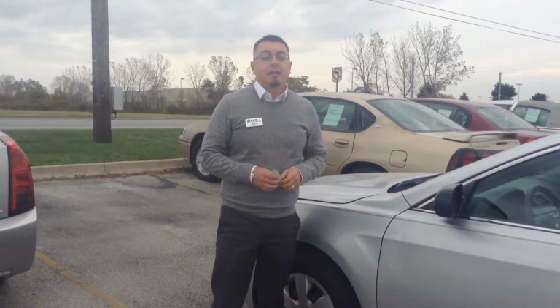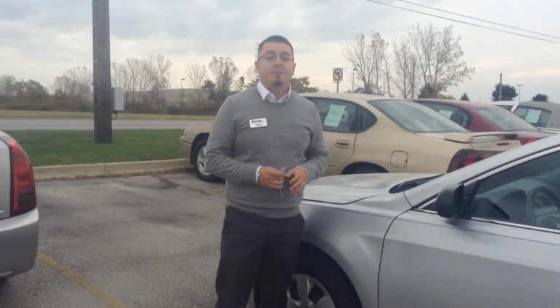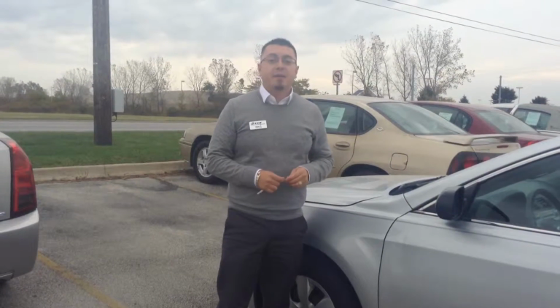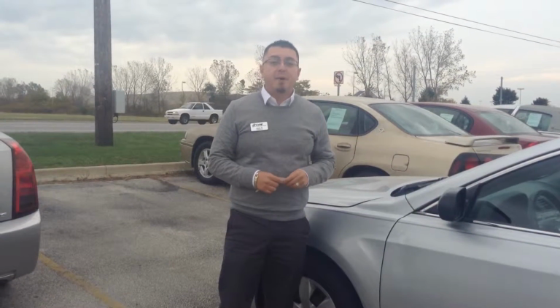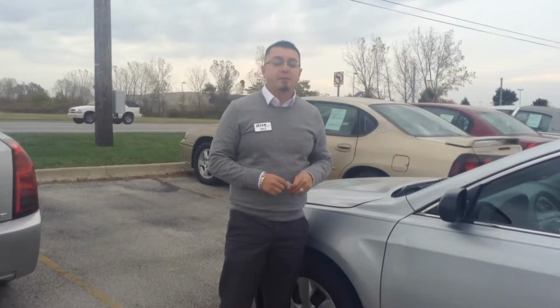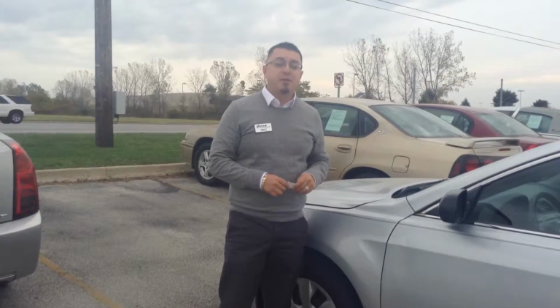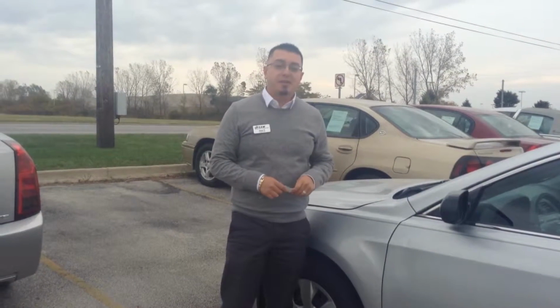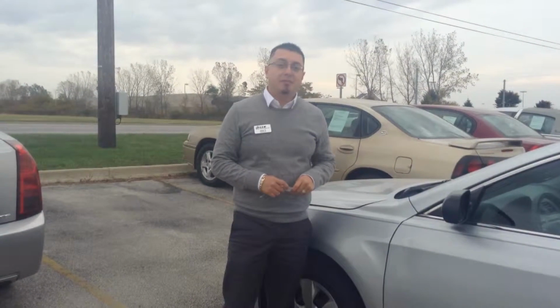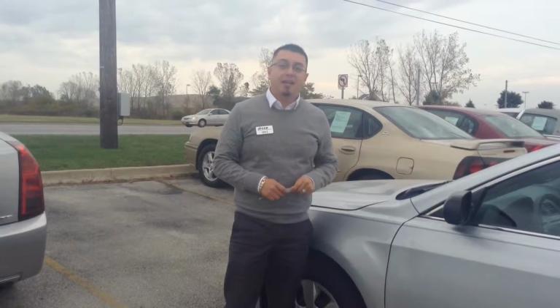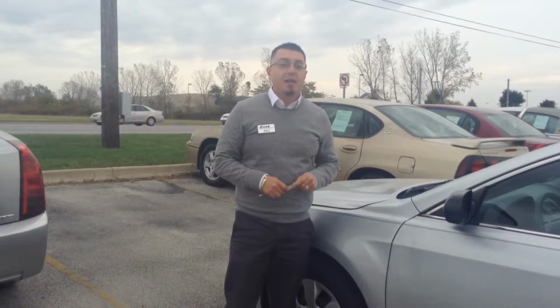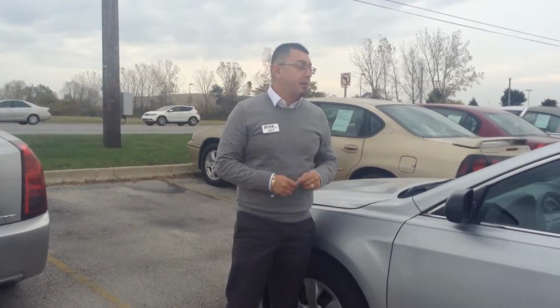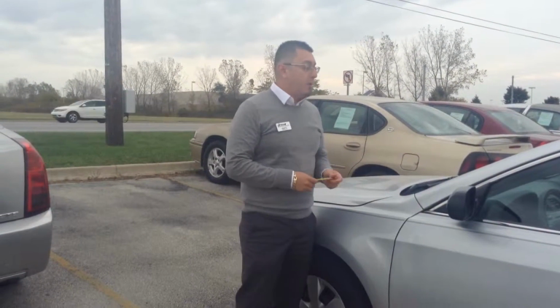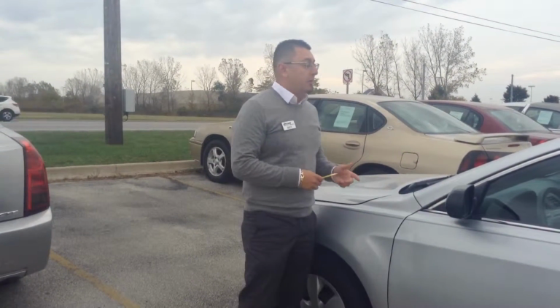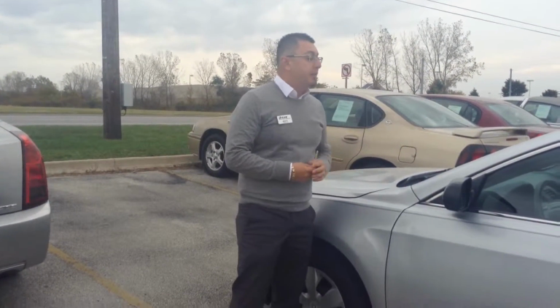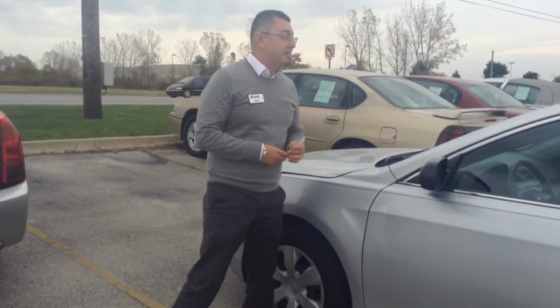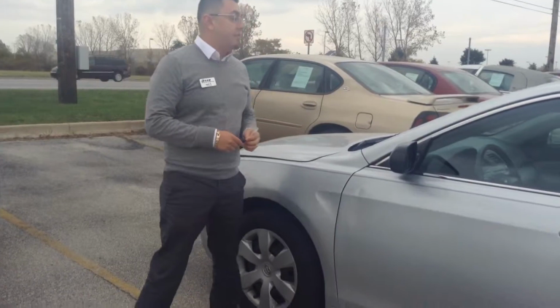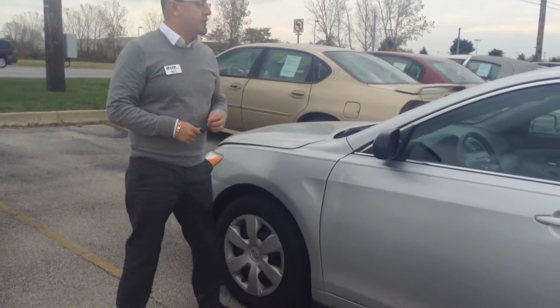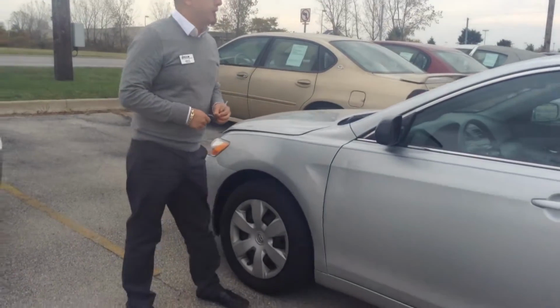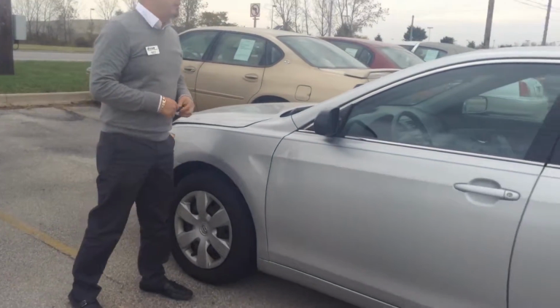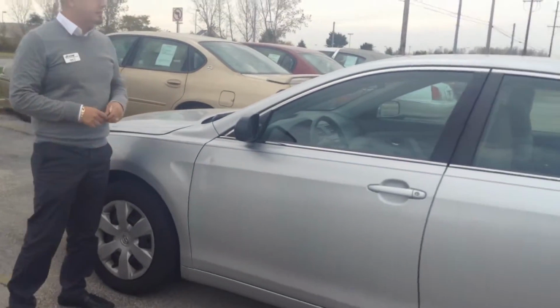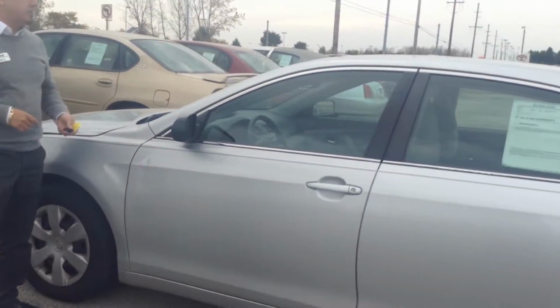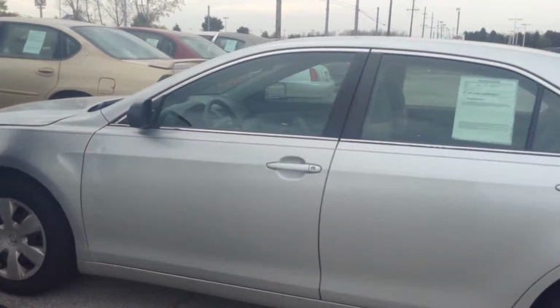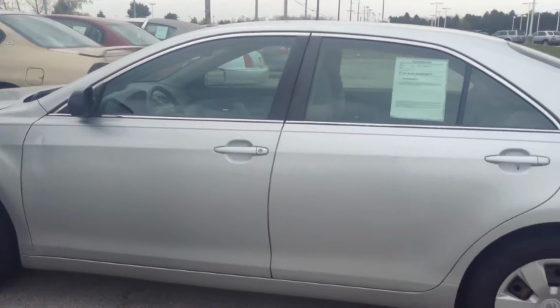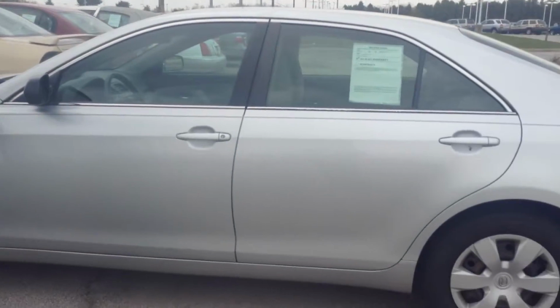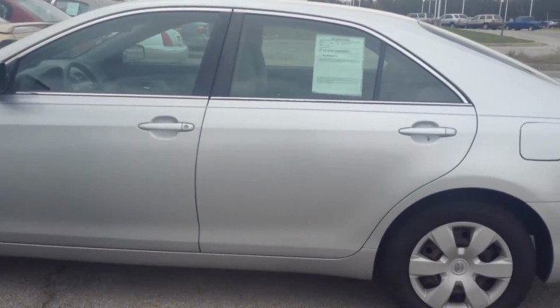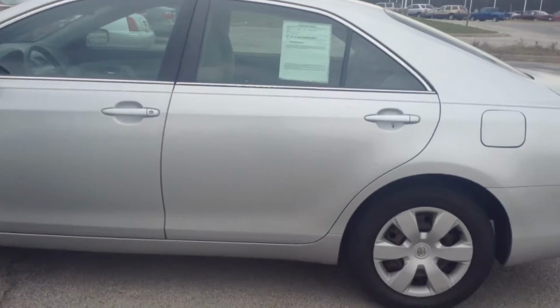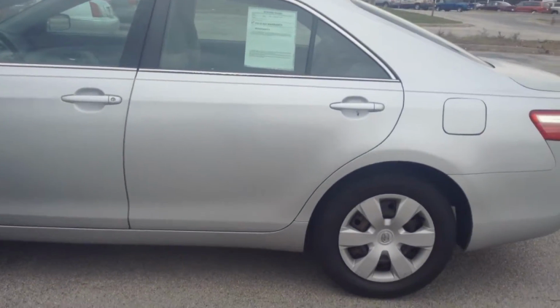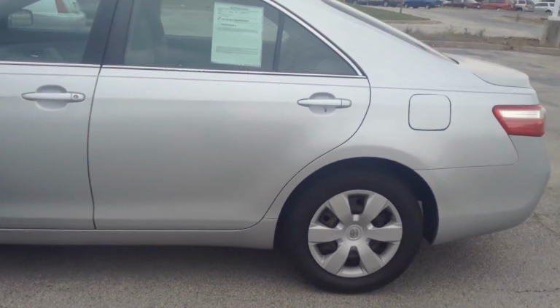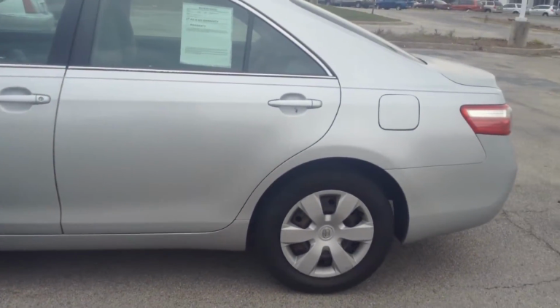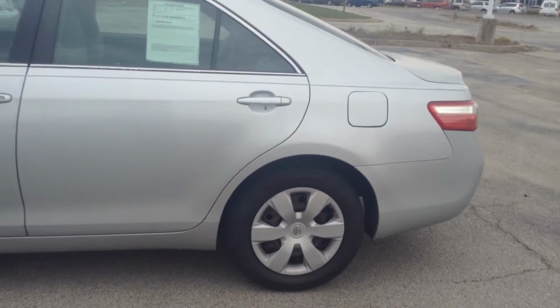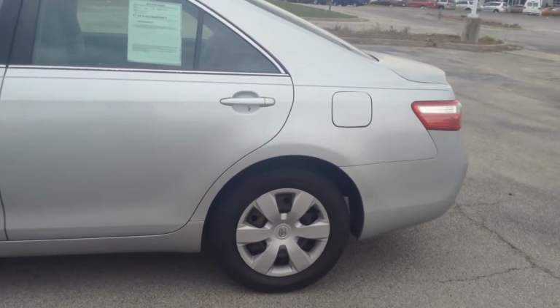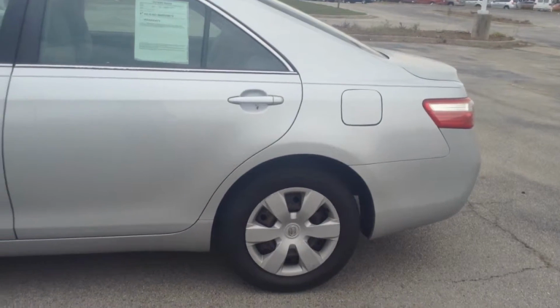Hi folks, my name is Juan from Team Toyota here in Cherville, Indiana. Today we're going to walk around a 2007 Toyota Camry, silver exterior, great cloth interior. It has about 135,000 miles on it.